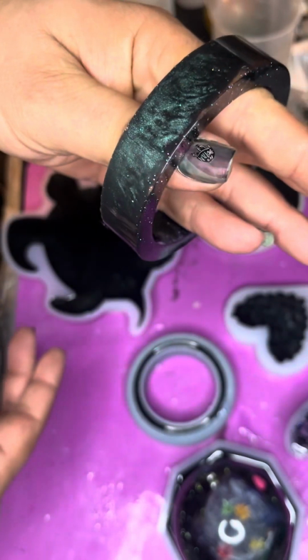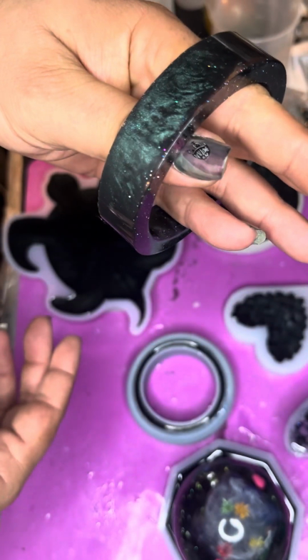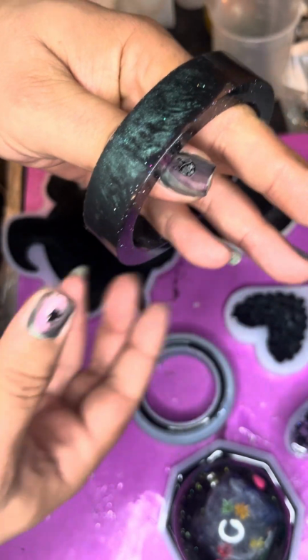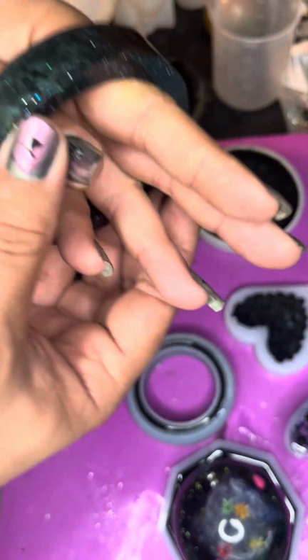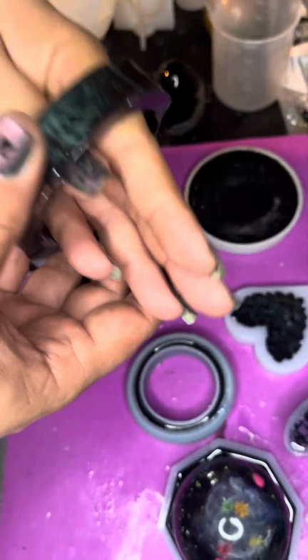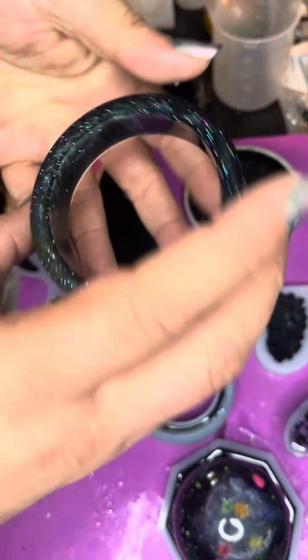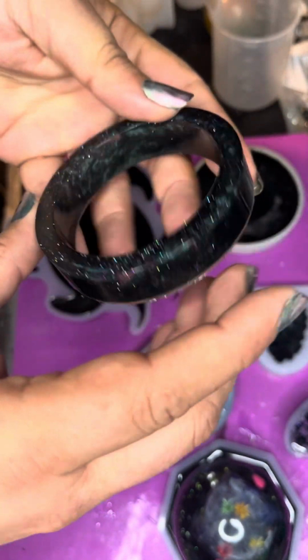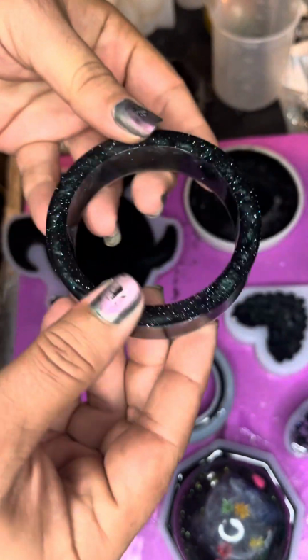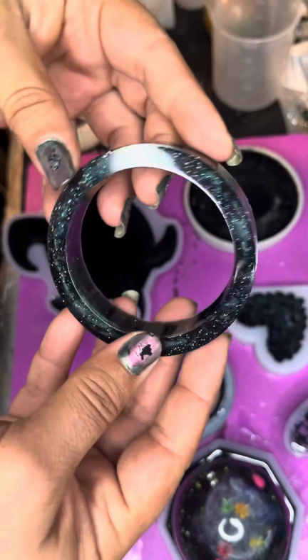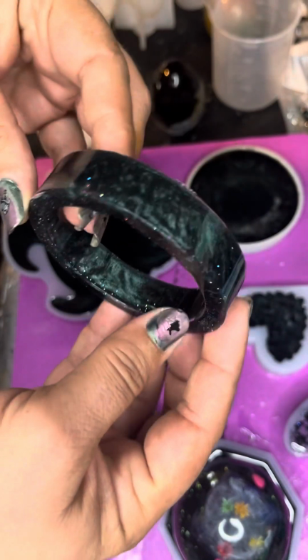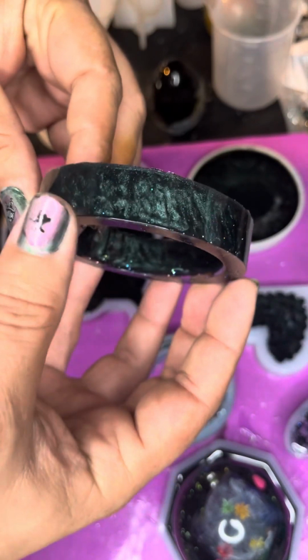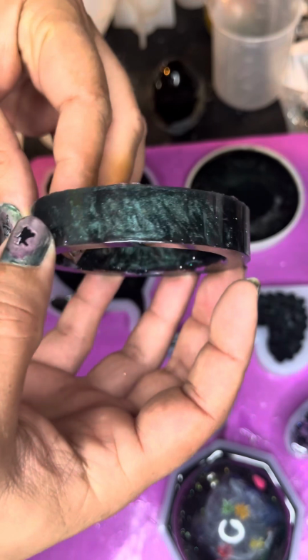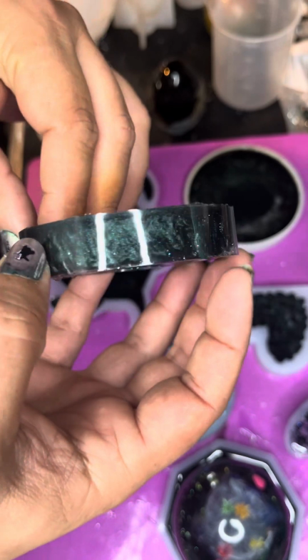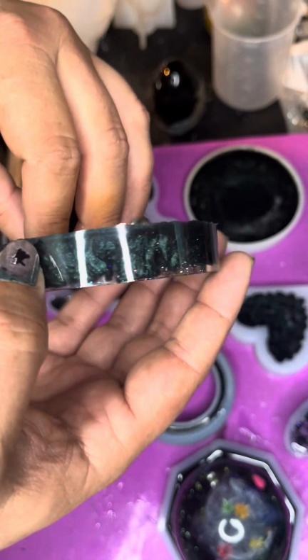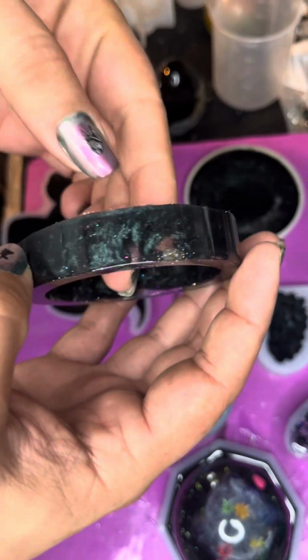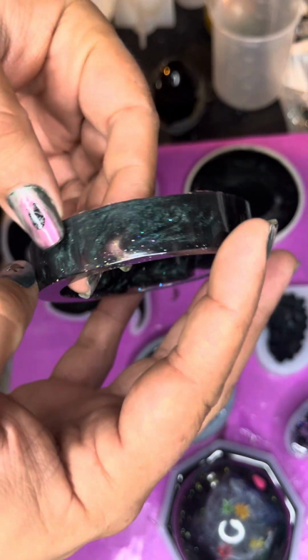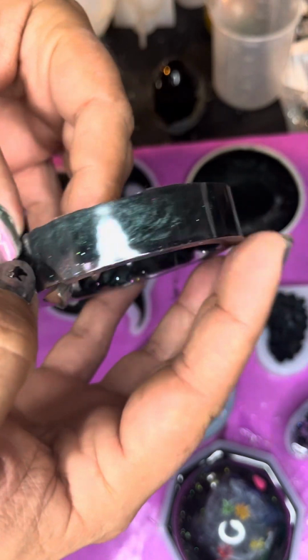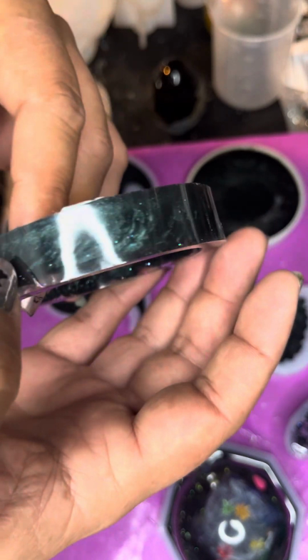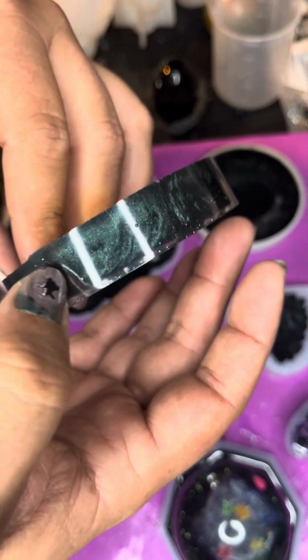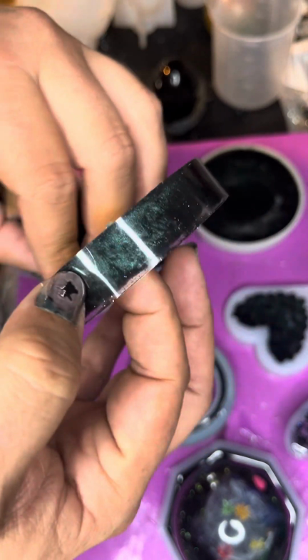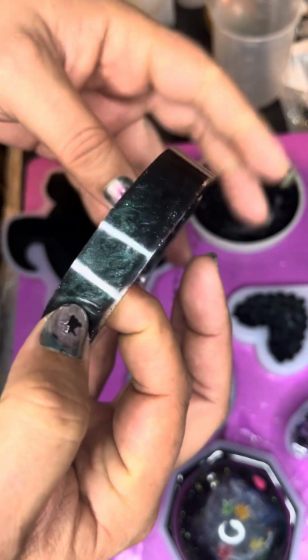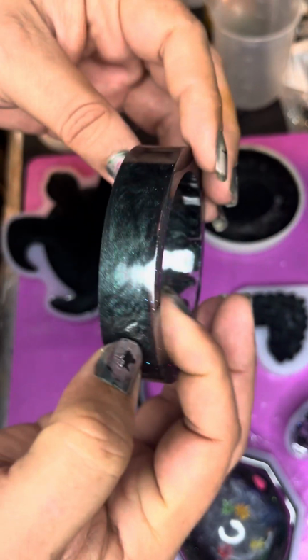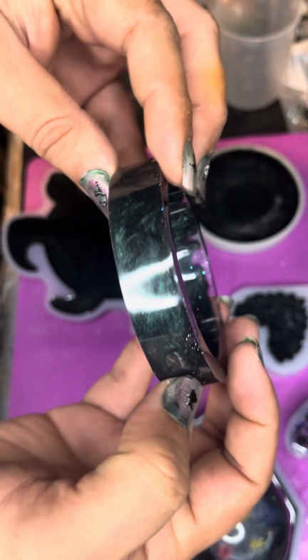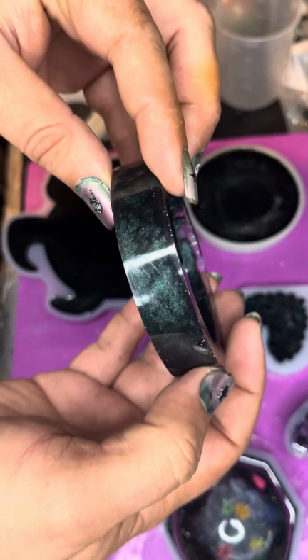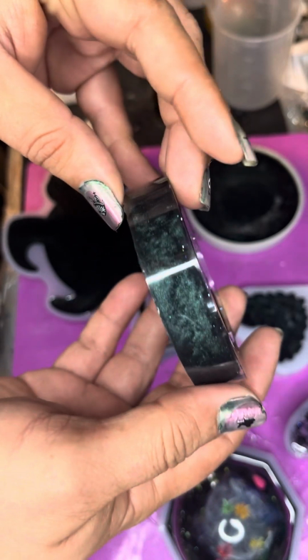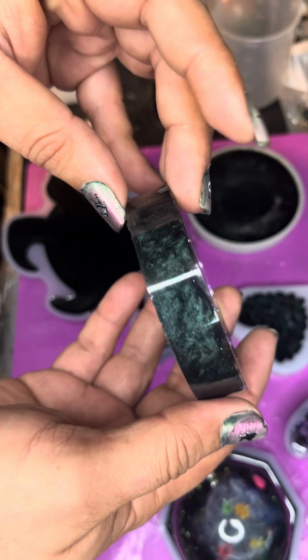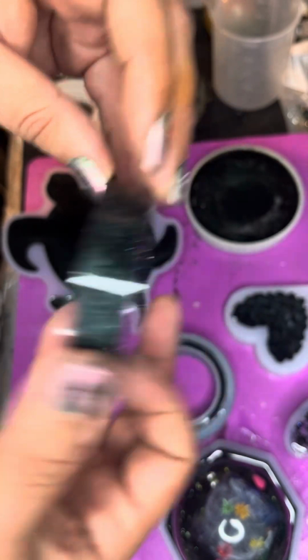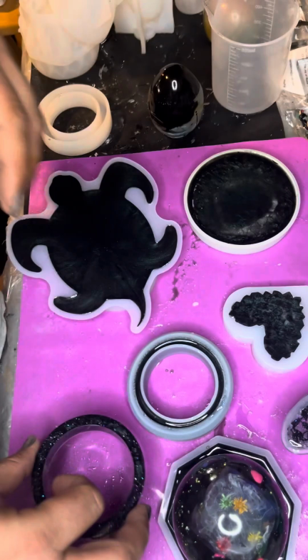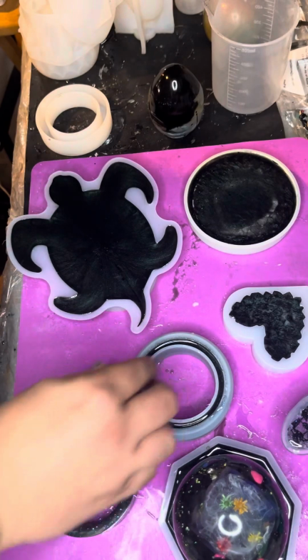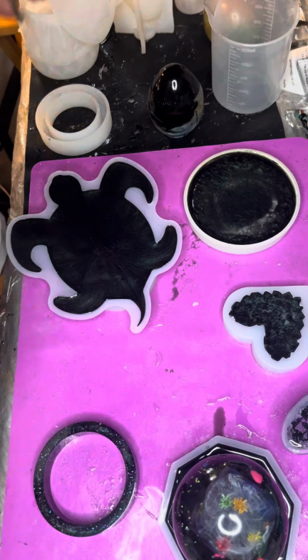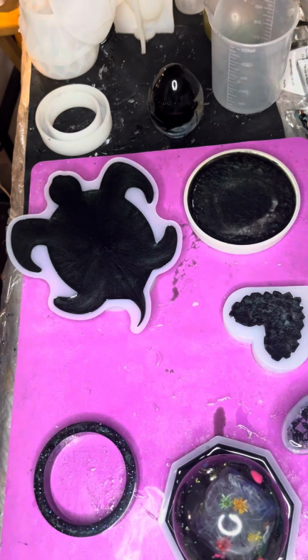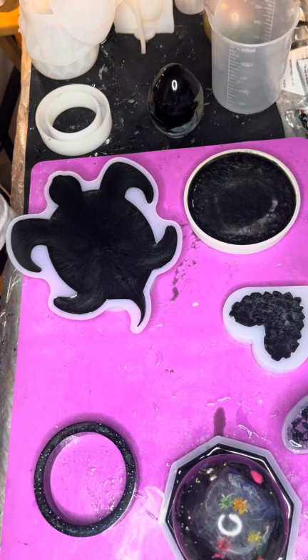Won't quite fit me. That black and green is a really pretty color. Could have added a little bit more purple, but, you know.